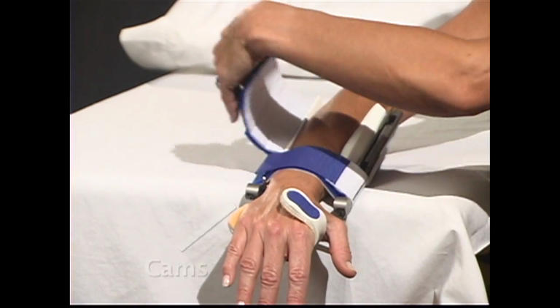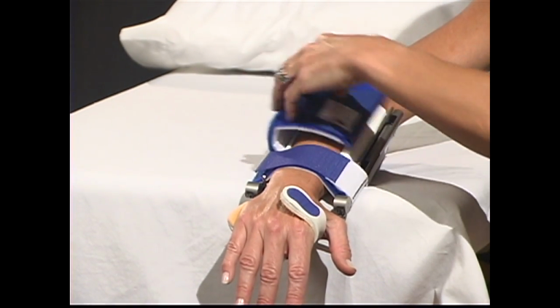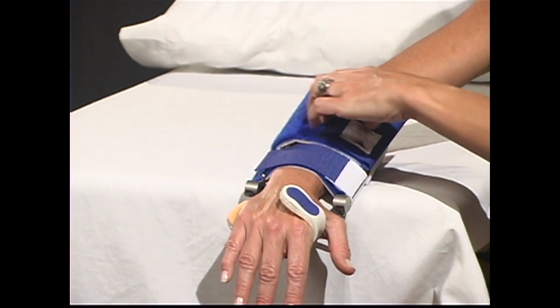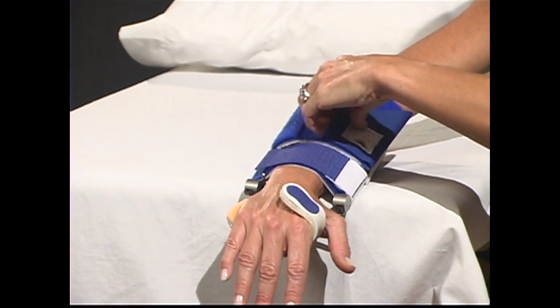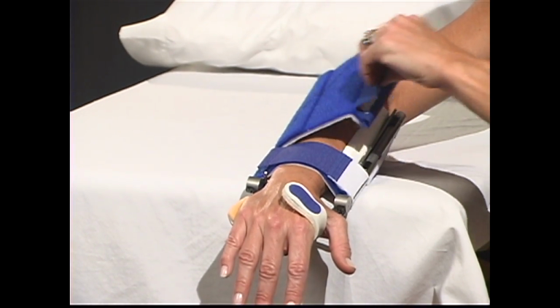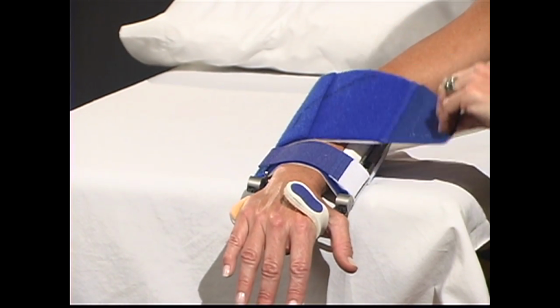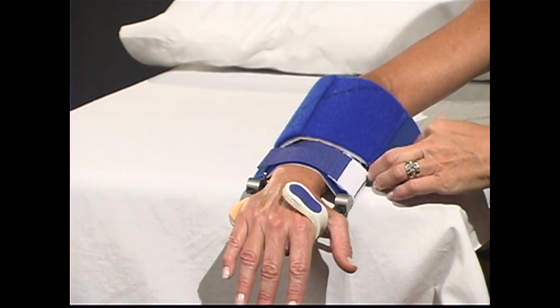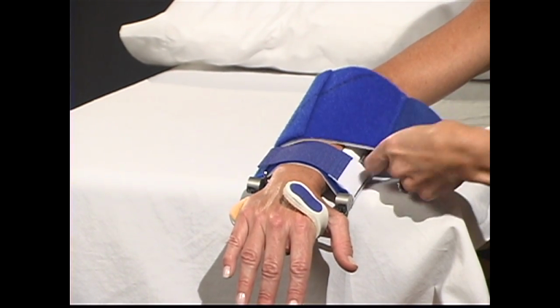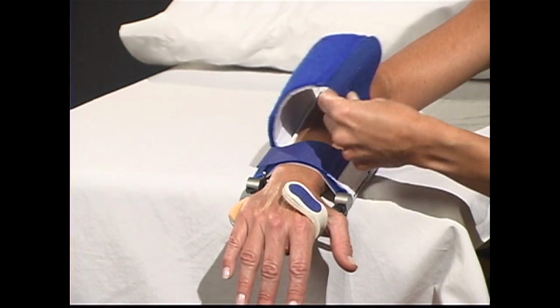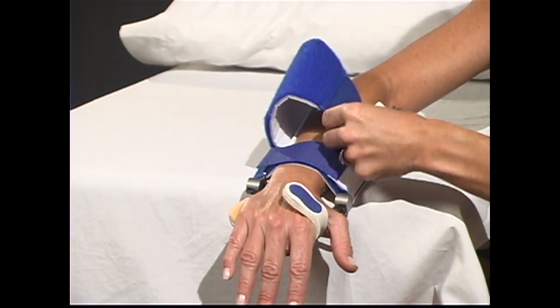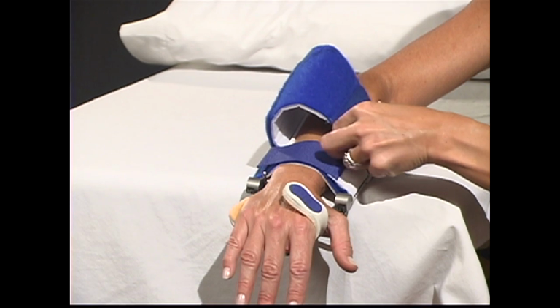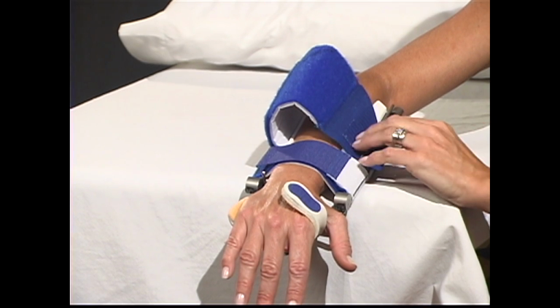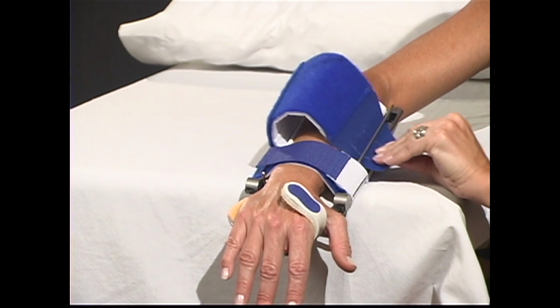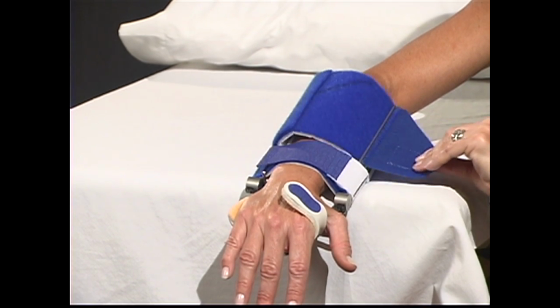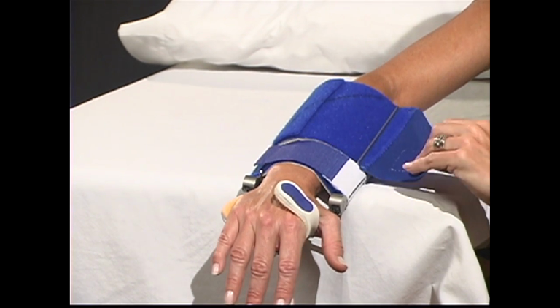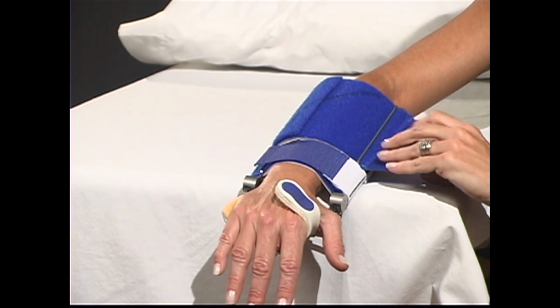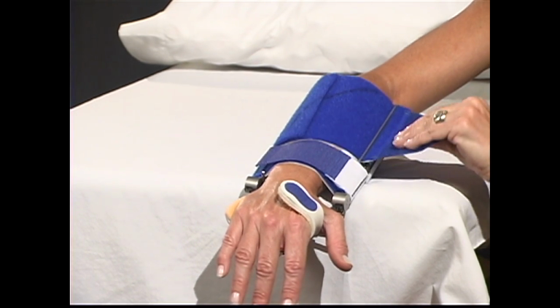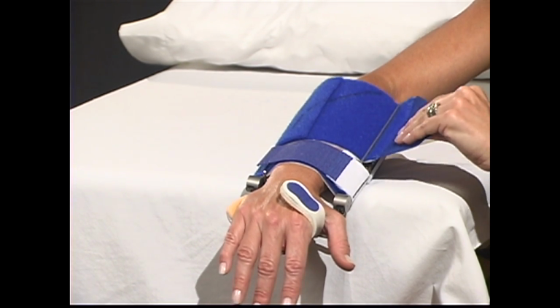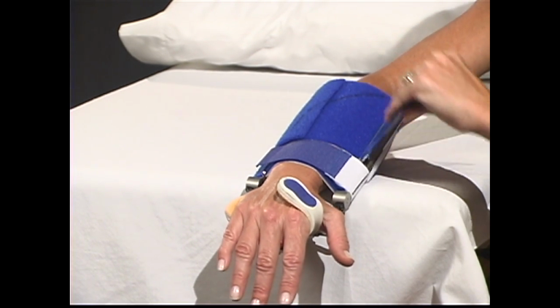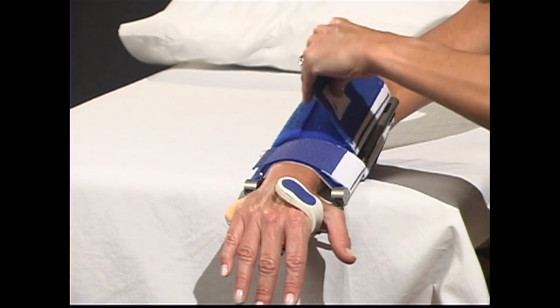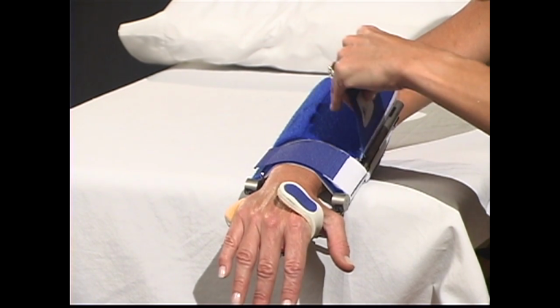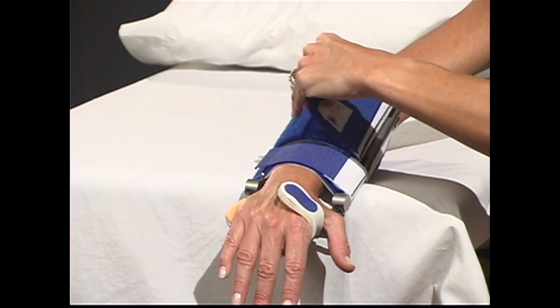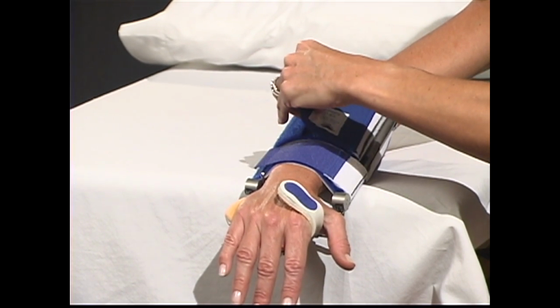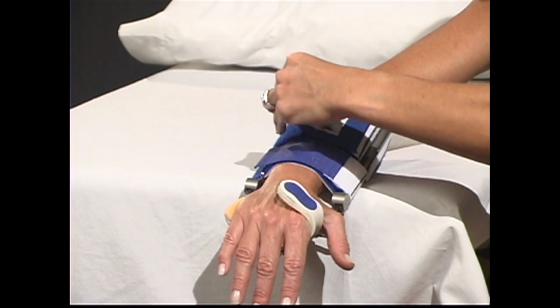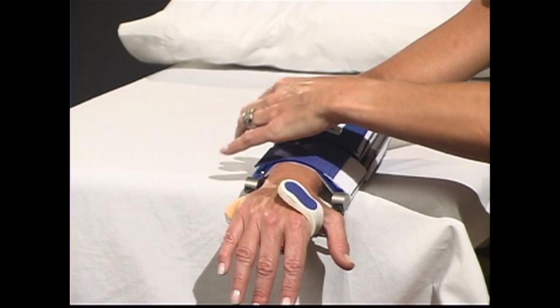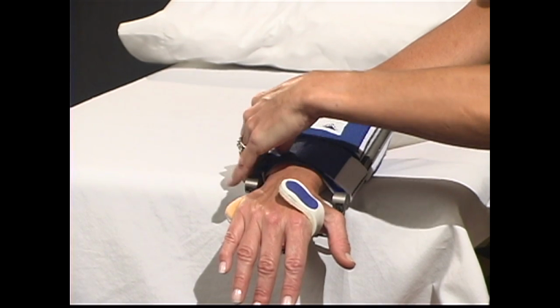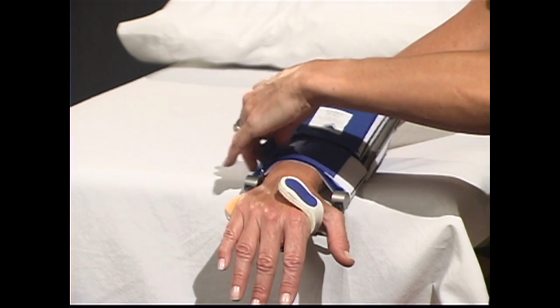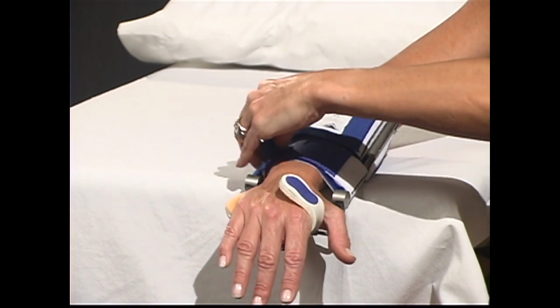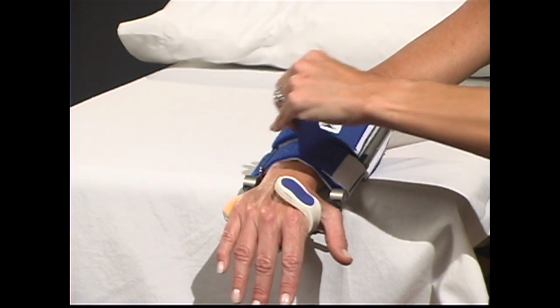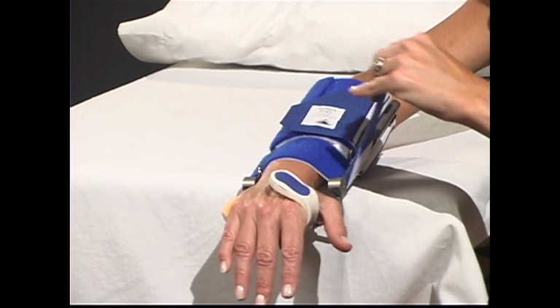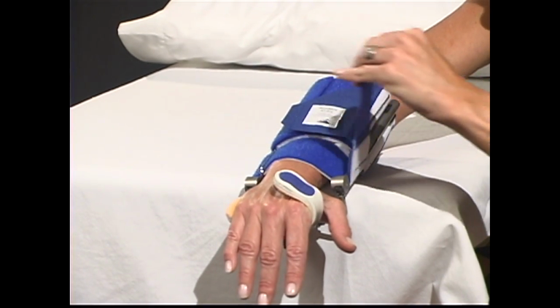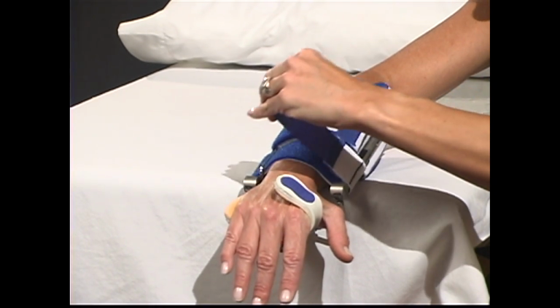With your unaffected hand, attach the DynaSplint system to the arm by feeding the top of the forearm cuff and strap through the D-wire on the opposite side. Pull back hard. Fasten the Velcro sides together.